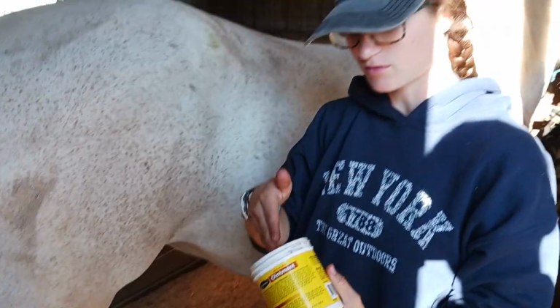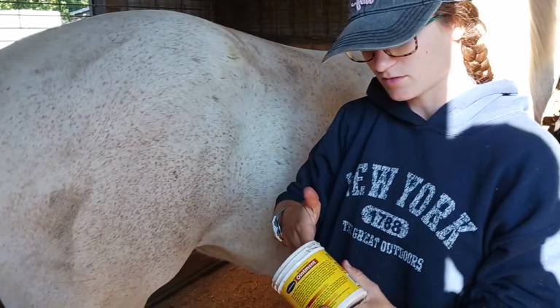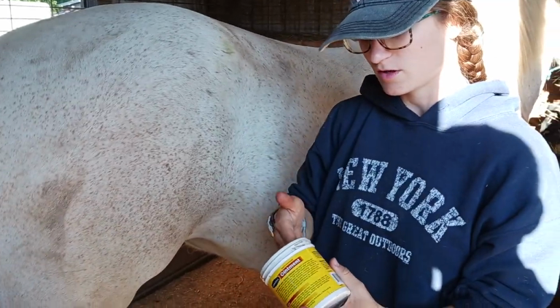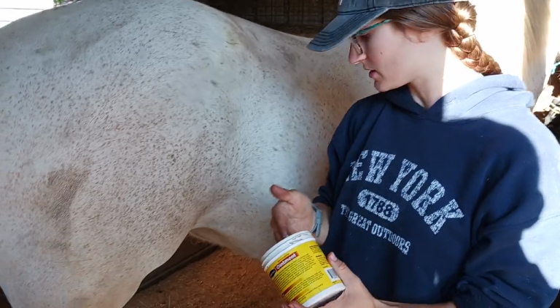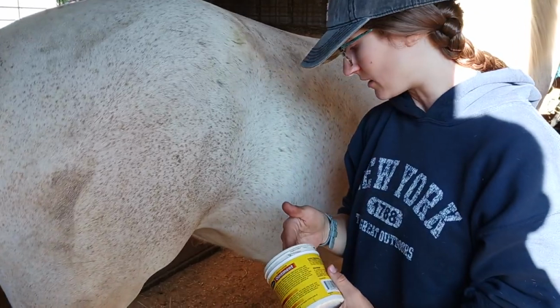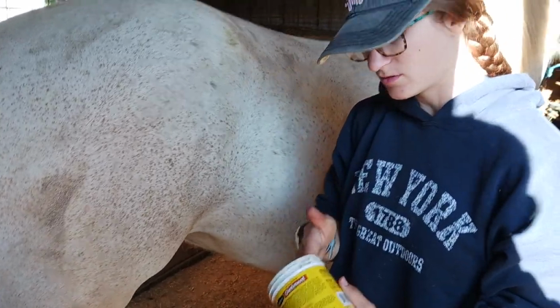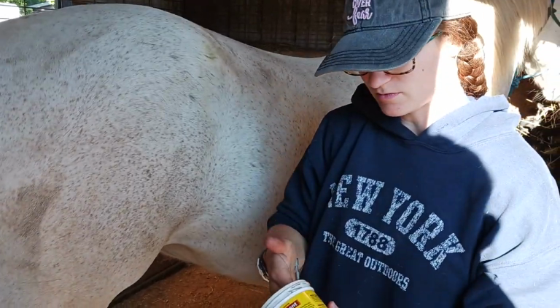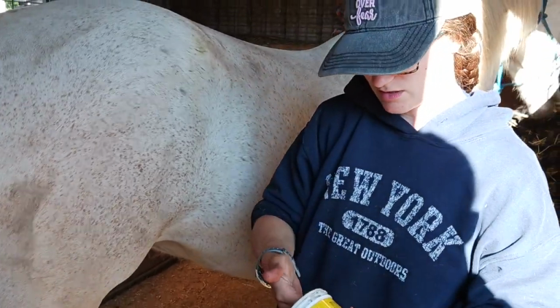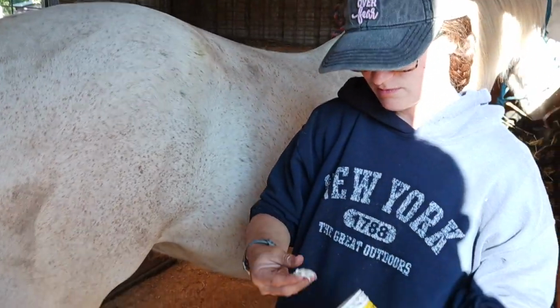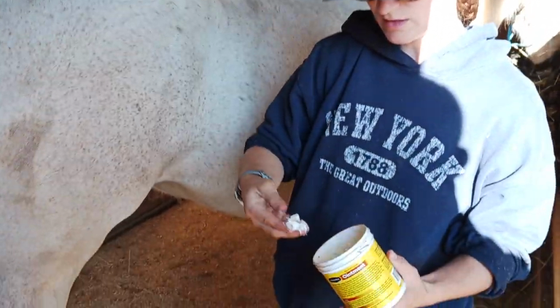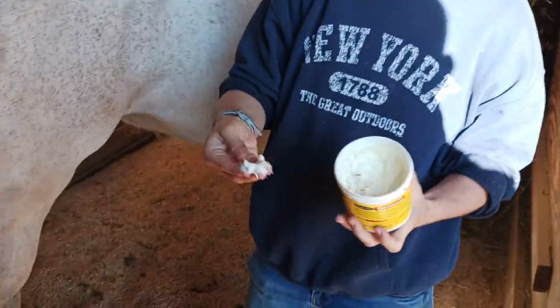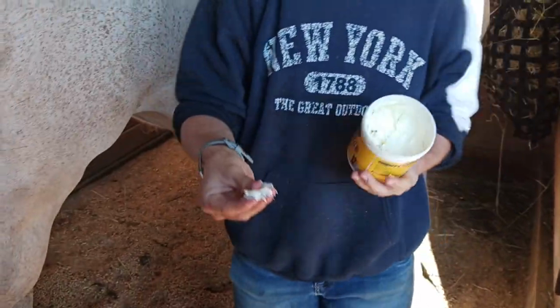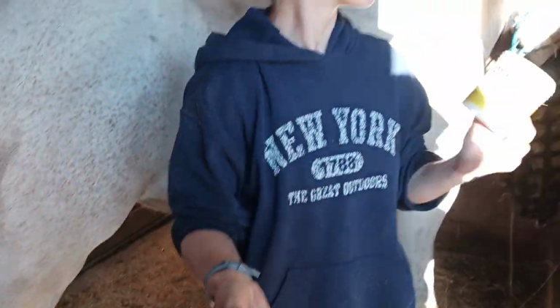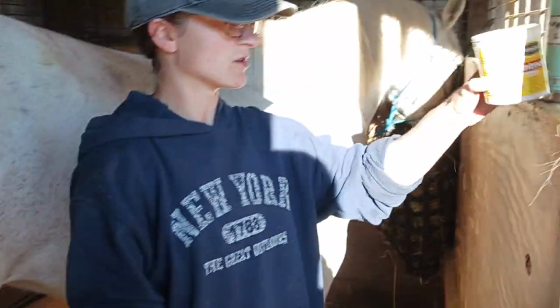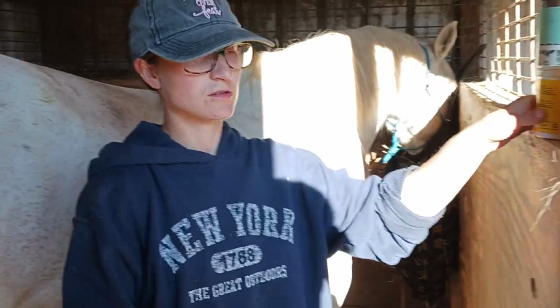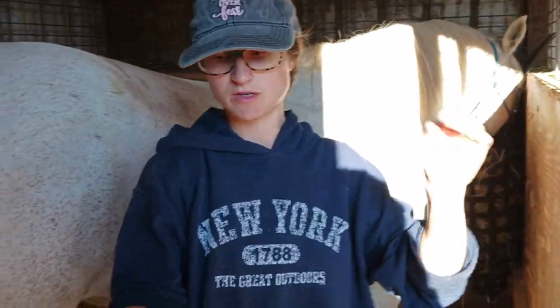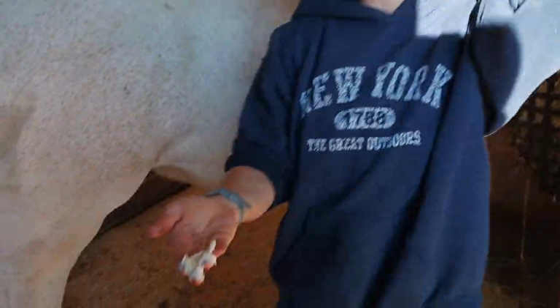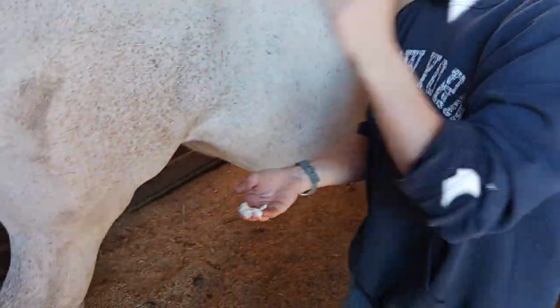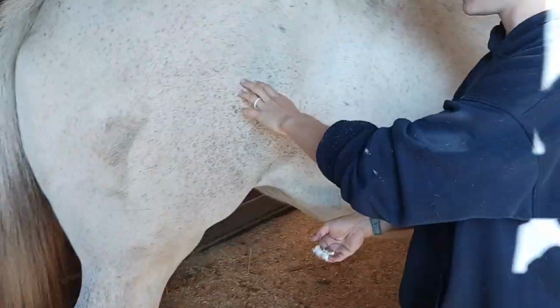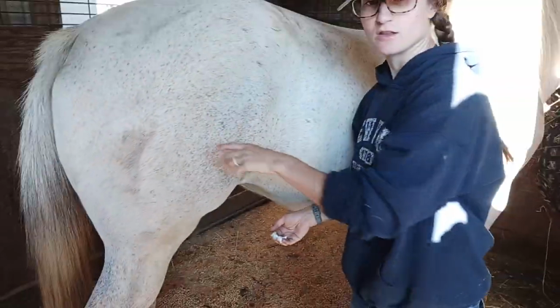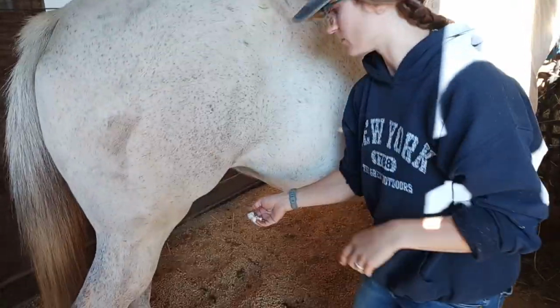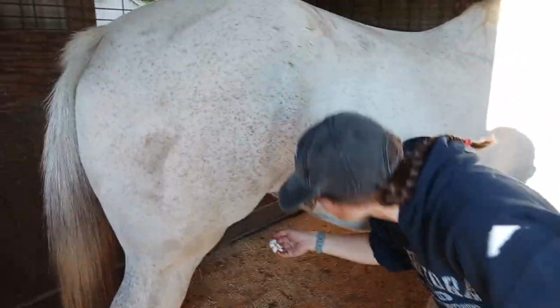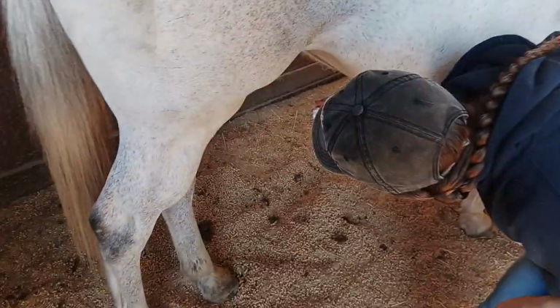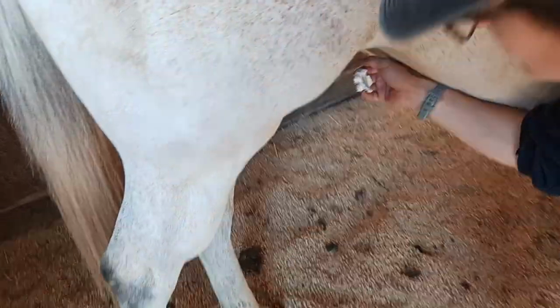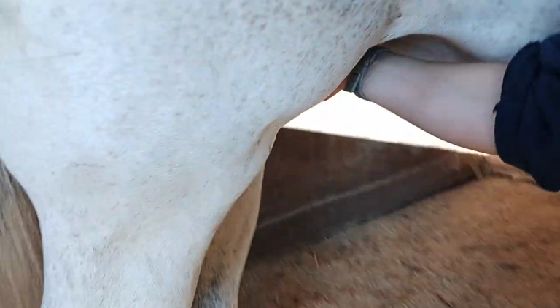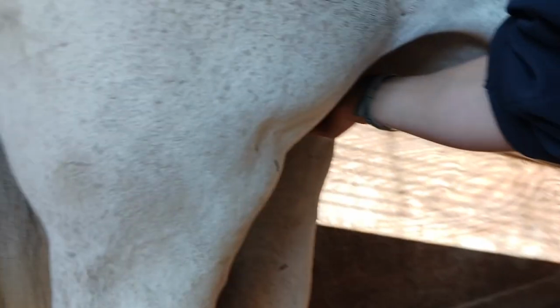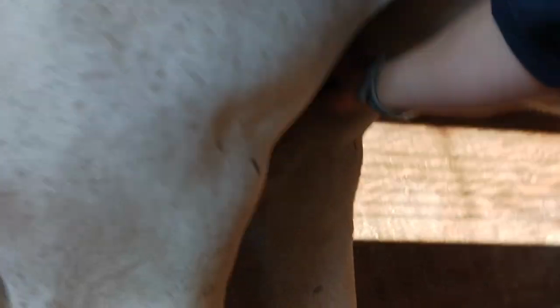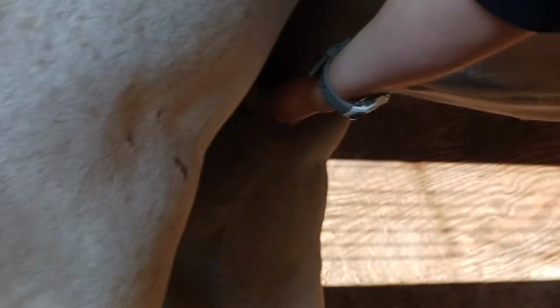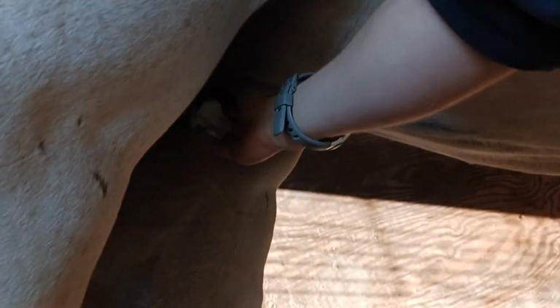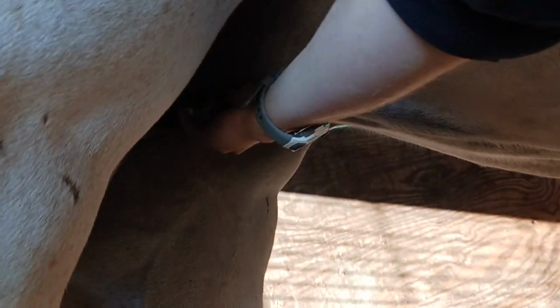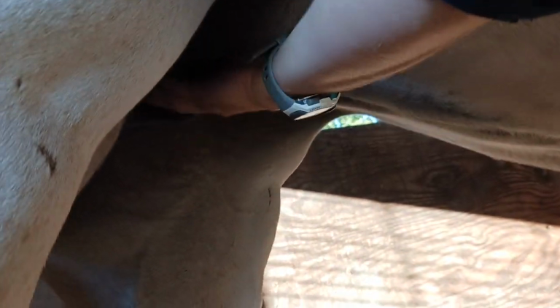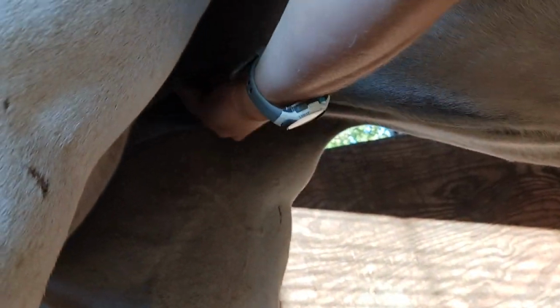So I just cleaned it out. The next step is I just get some of this Corona ointment on my fingers, and then — if you want to film this part — just feel around, and then I take the ointment right inside.